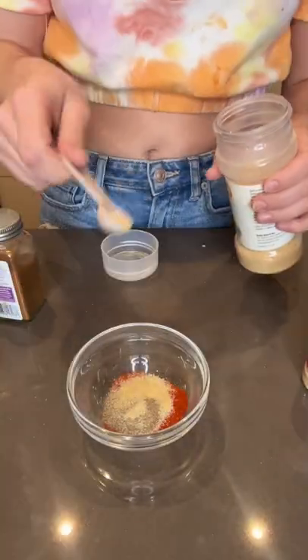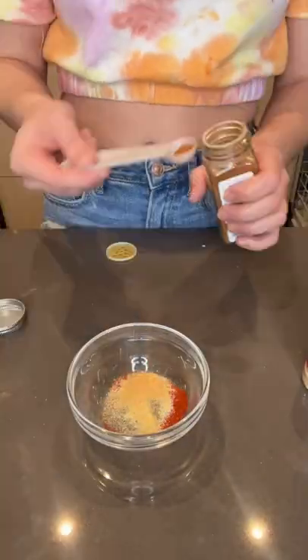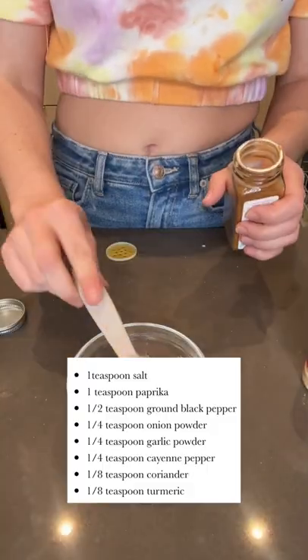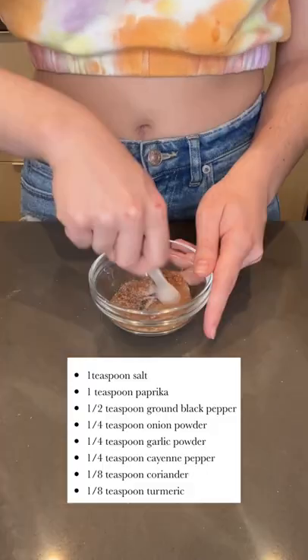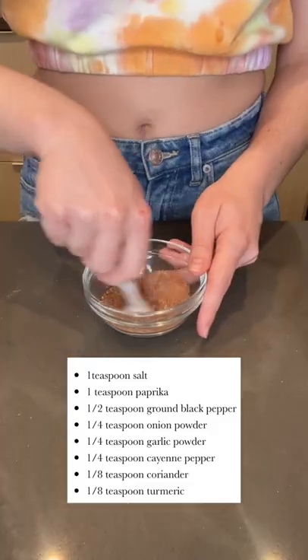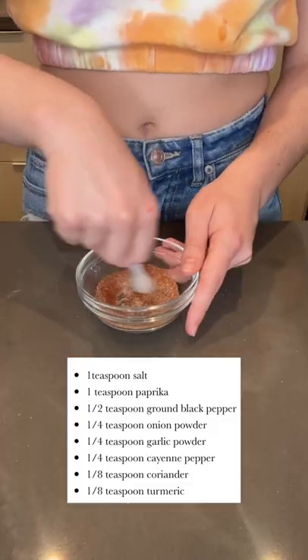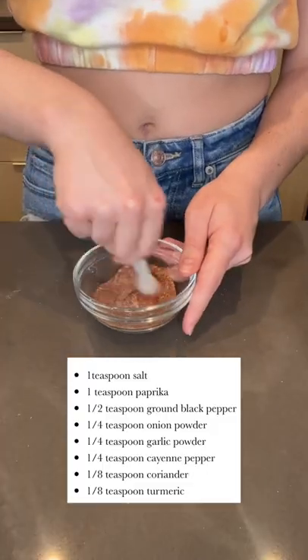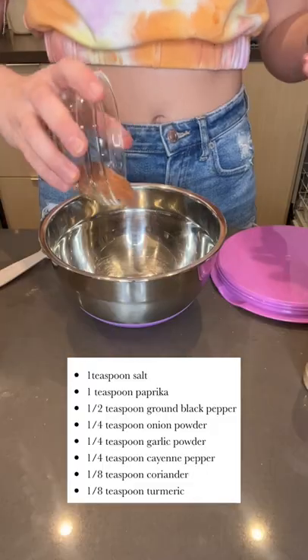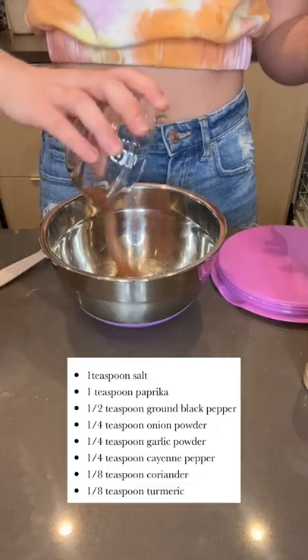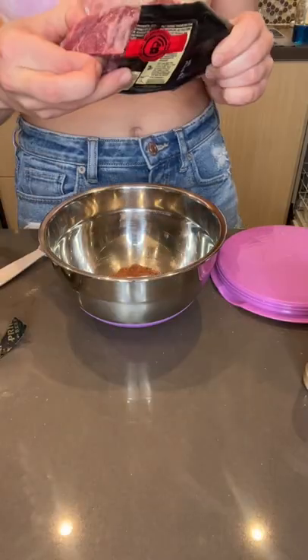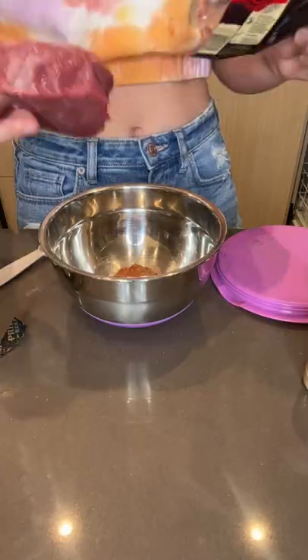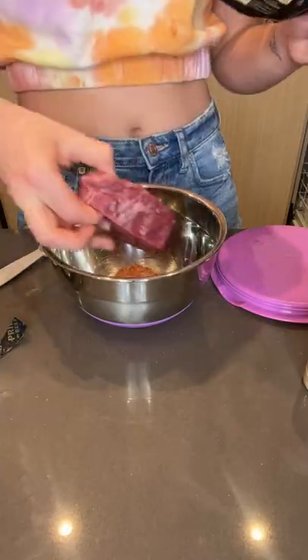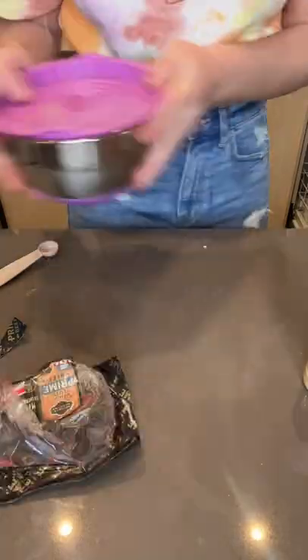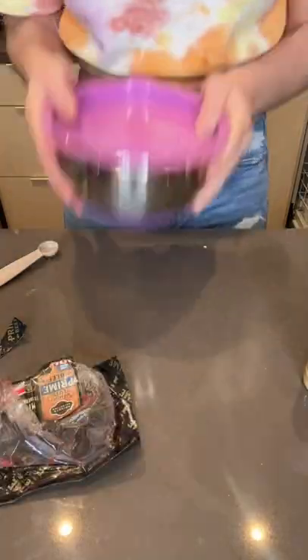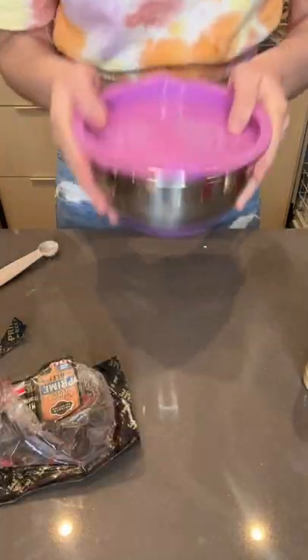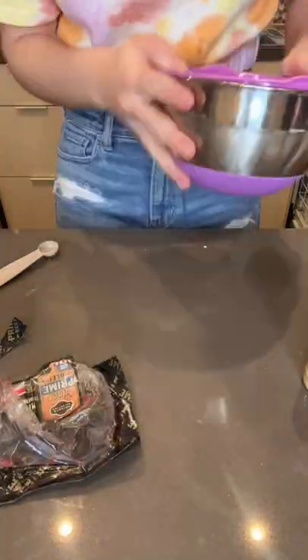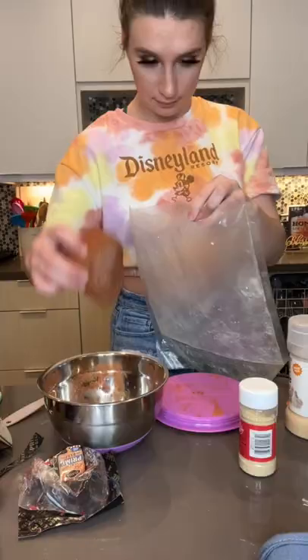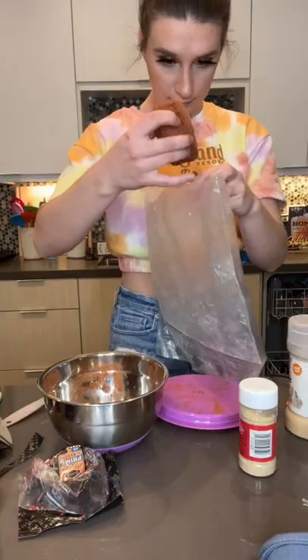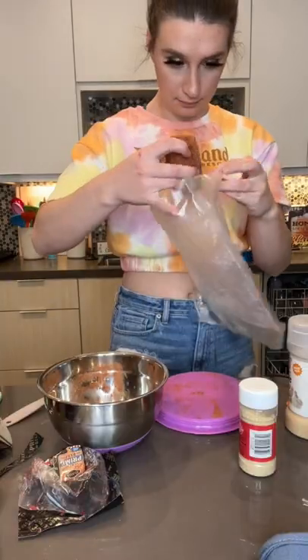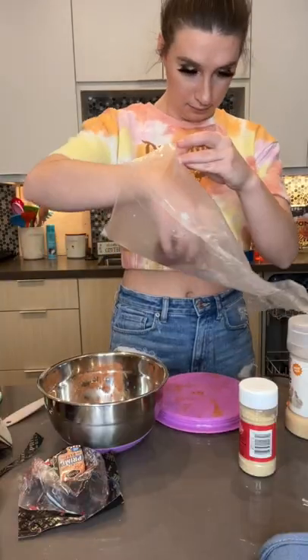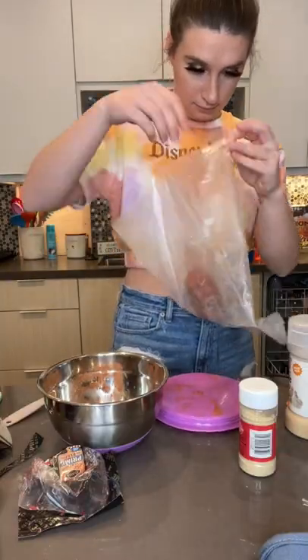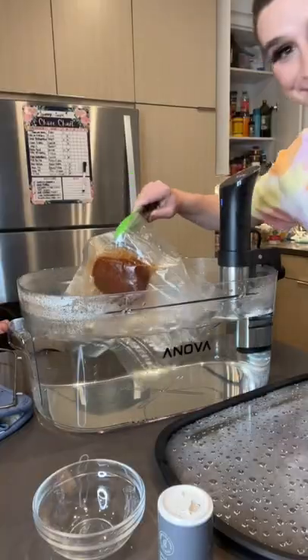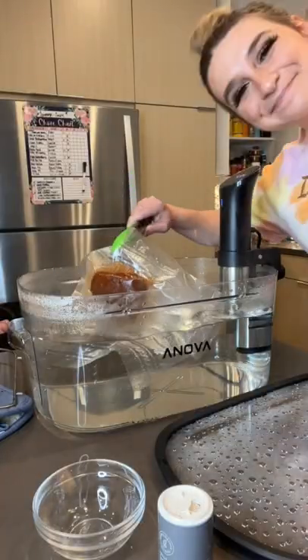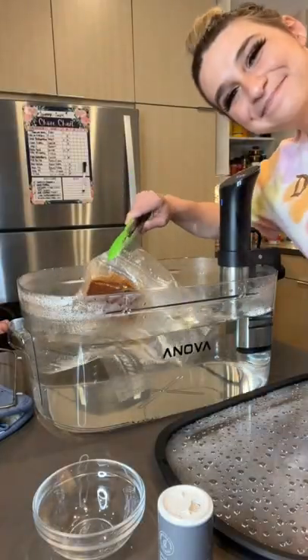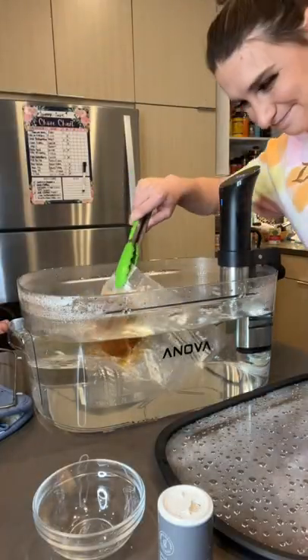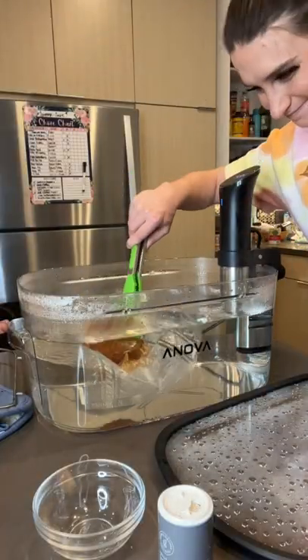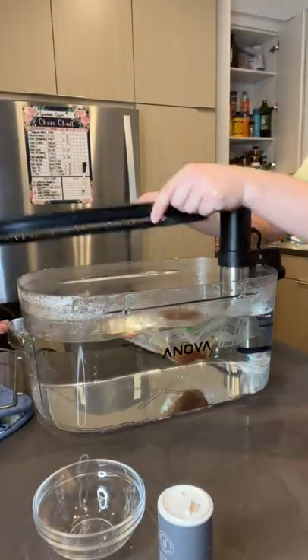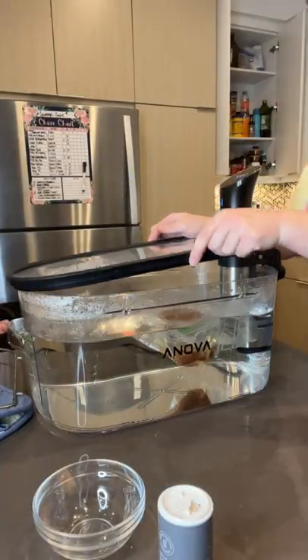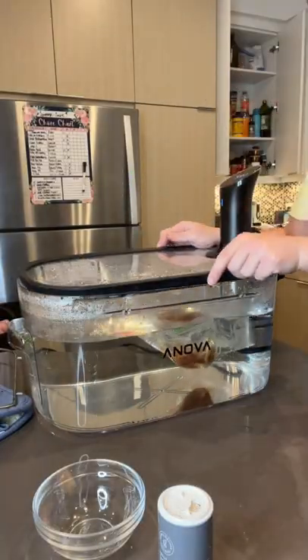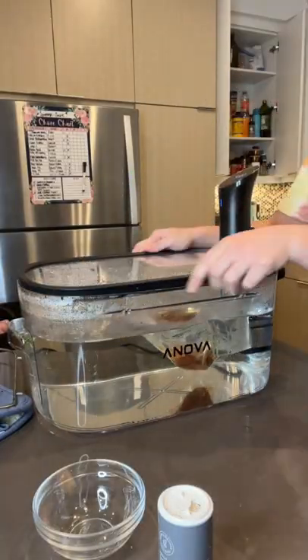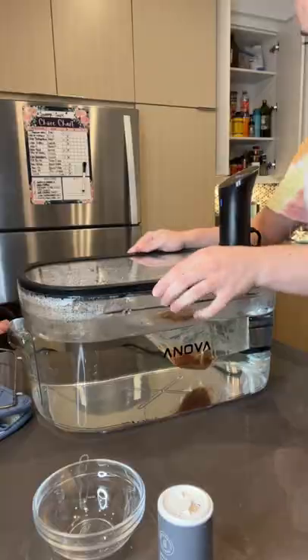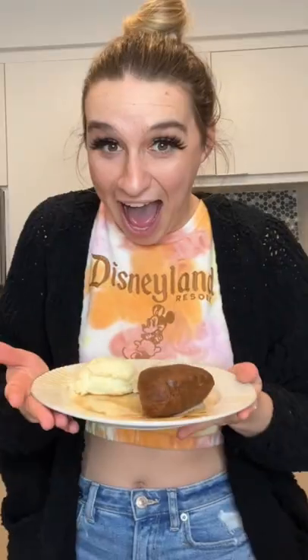There are too many different ones to say right now, but I've listed them on the screen. I poured them in a bowl with my steak and I shook it up. And finally, I put my steak in the sous-vide at 148 degrees for three hours.